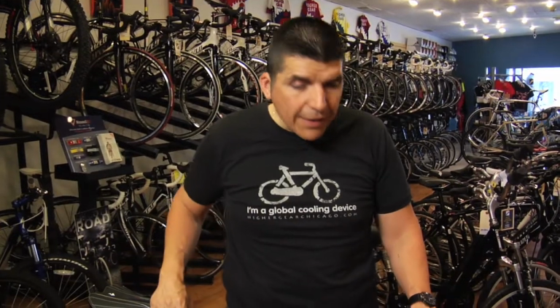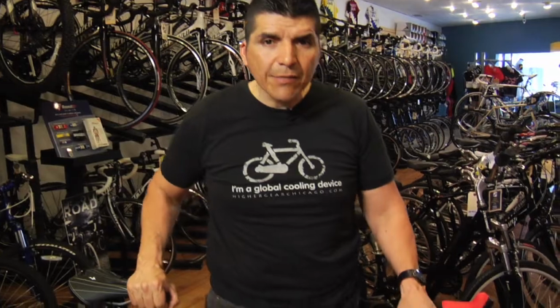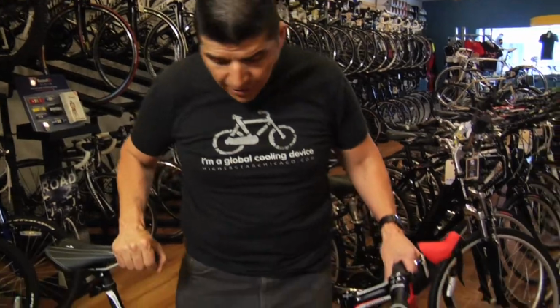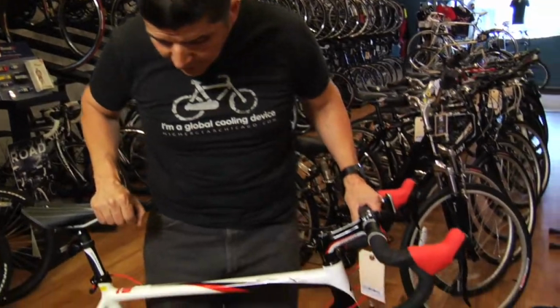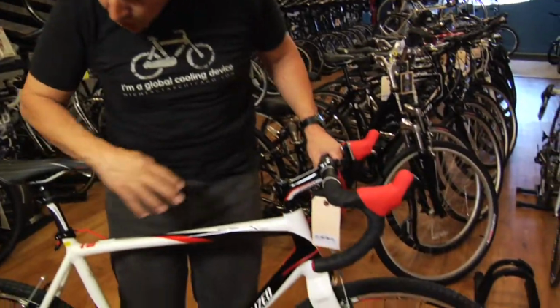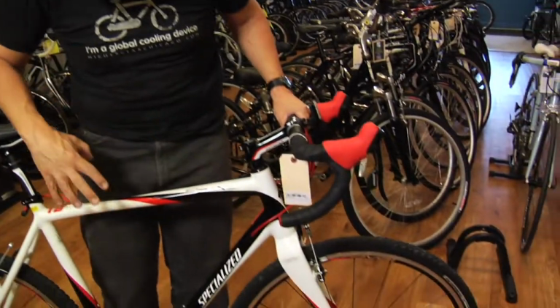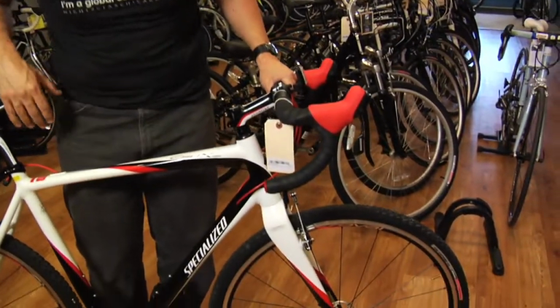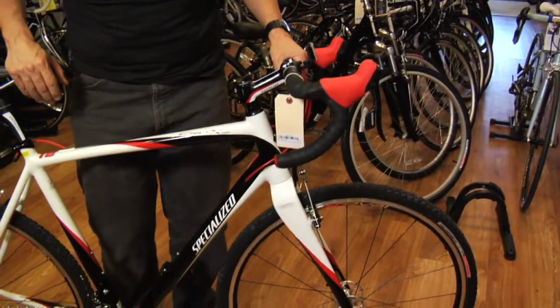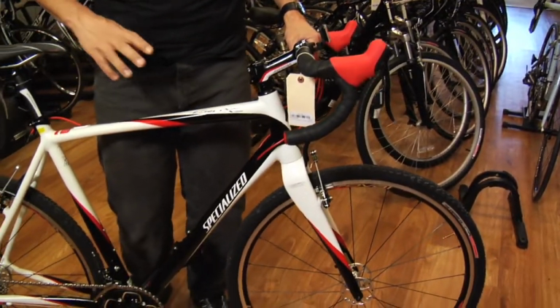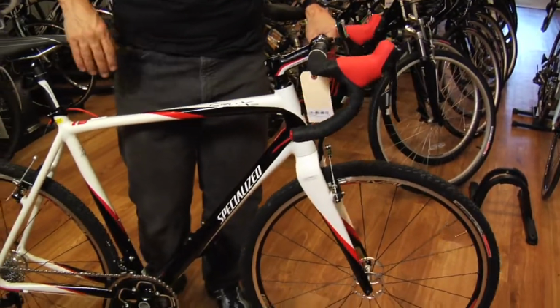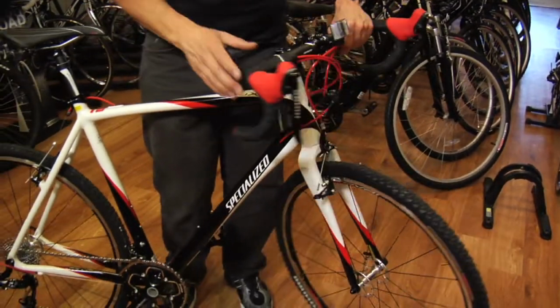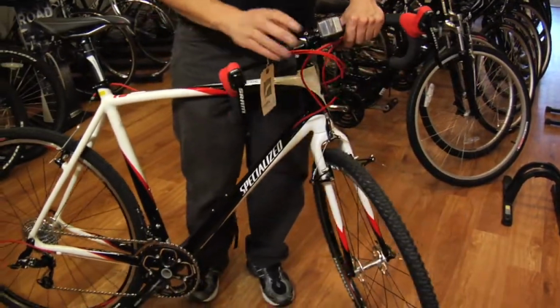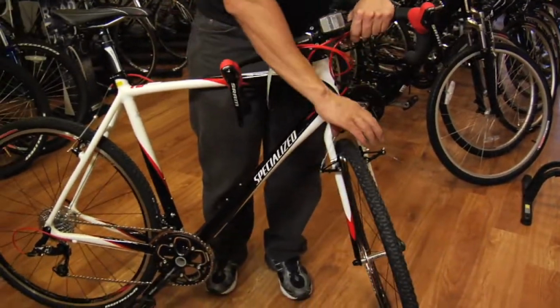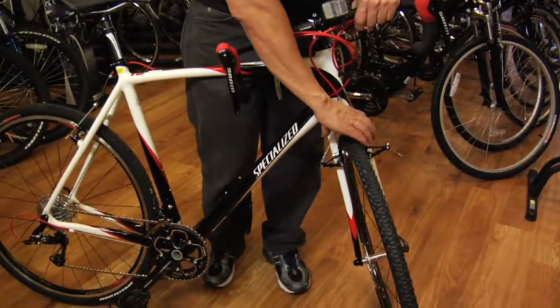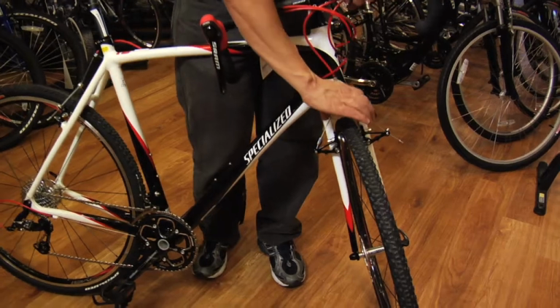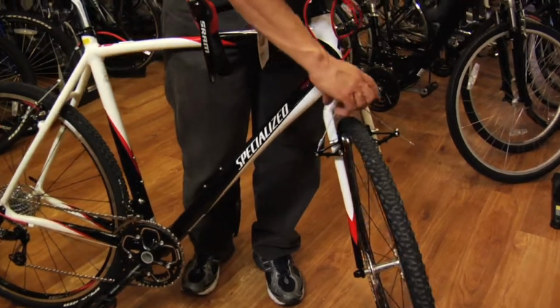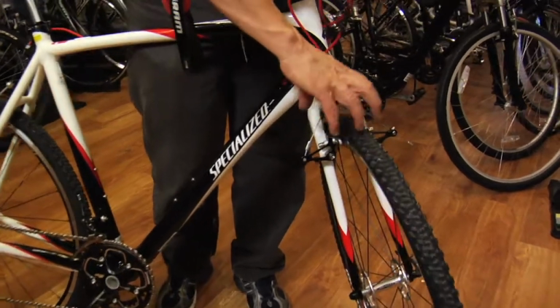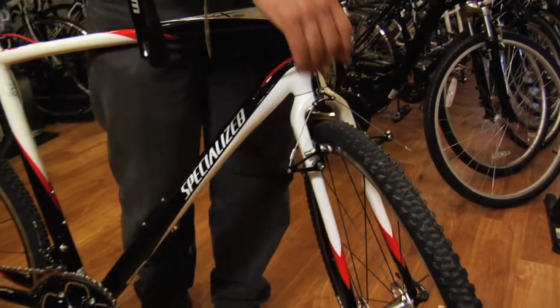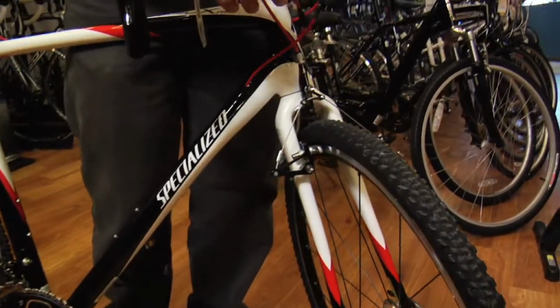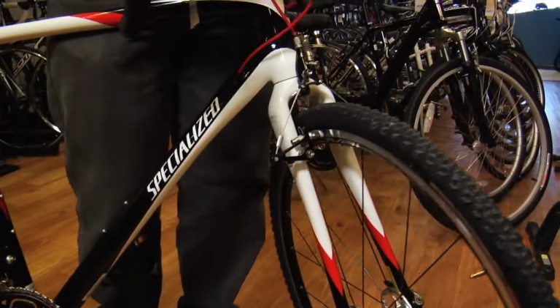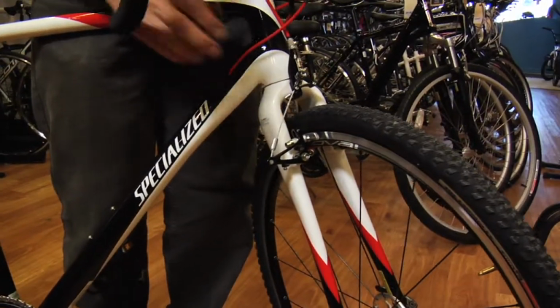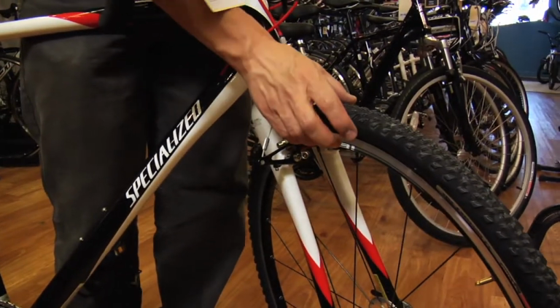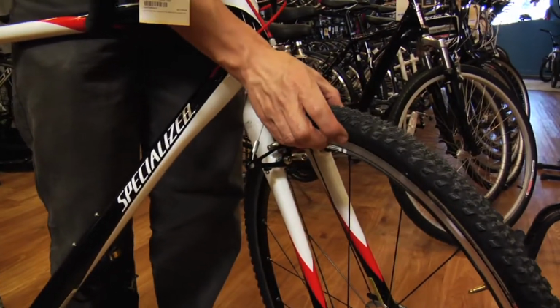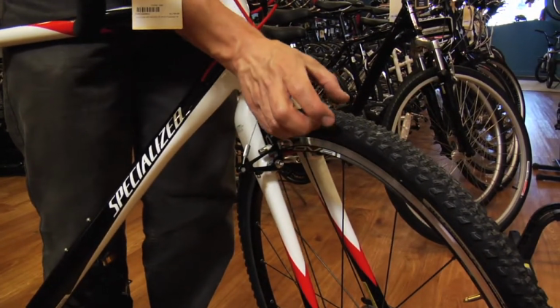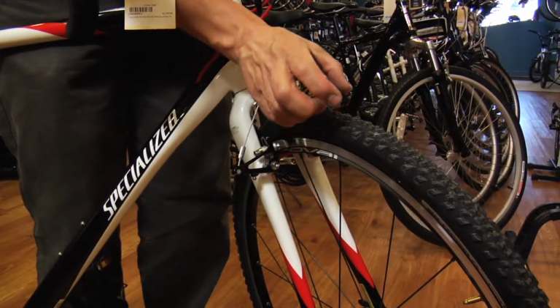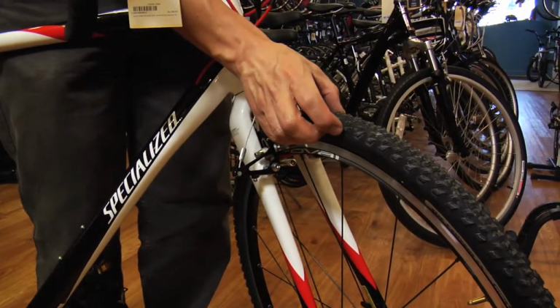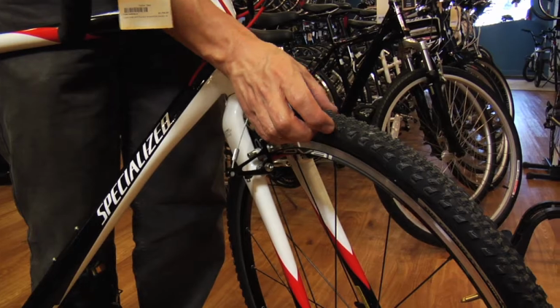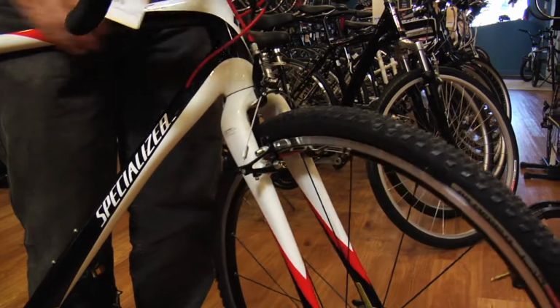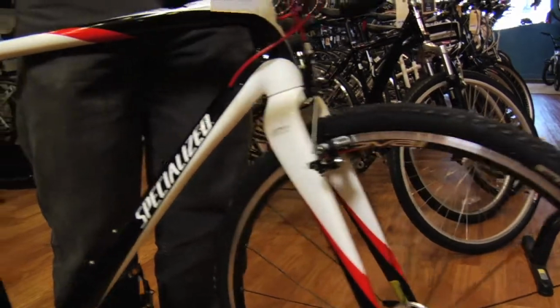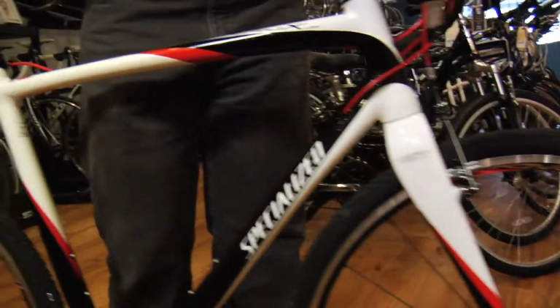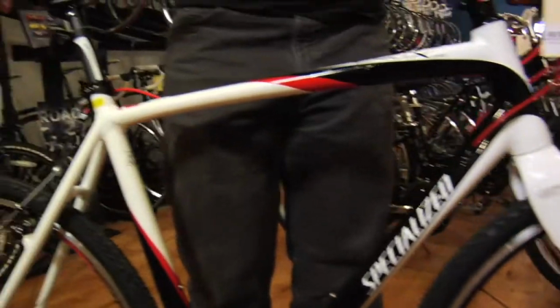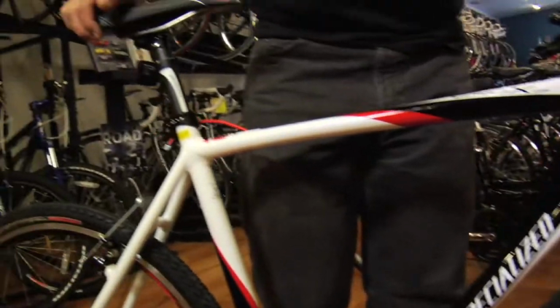This is a bicycle that has road geometry with road components, but it has more tire clearance so that you can ride in muddy conditions, and the tires are a fatter diameter so they can handle uneven terrain really well.